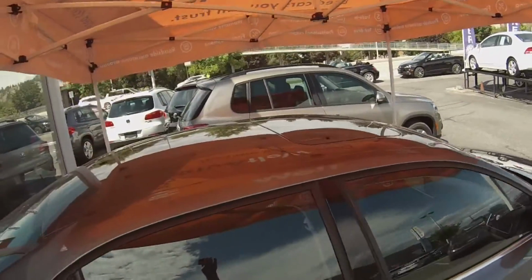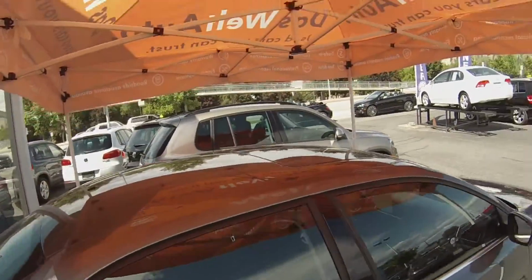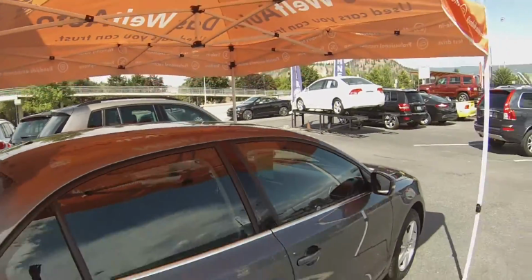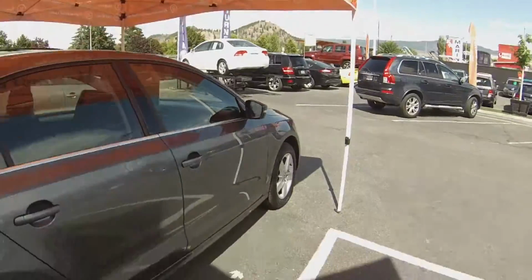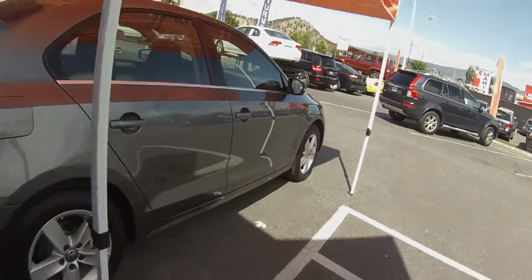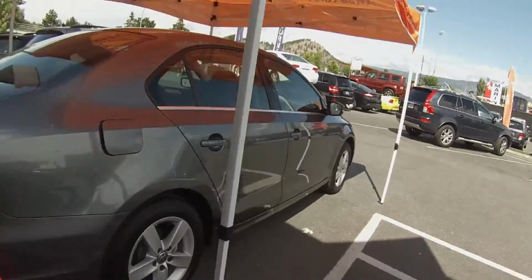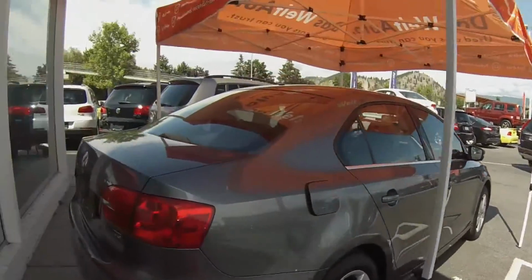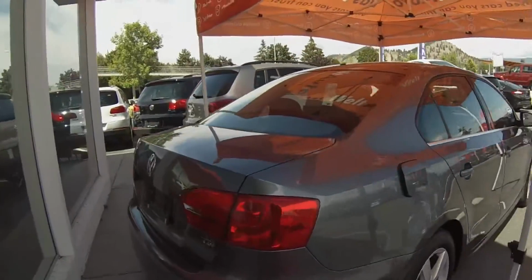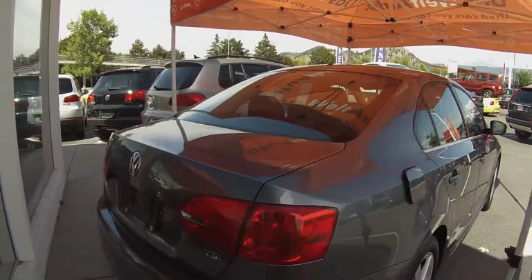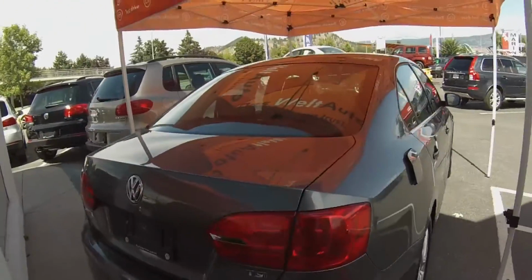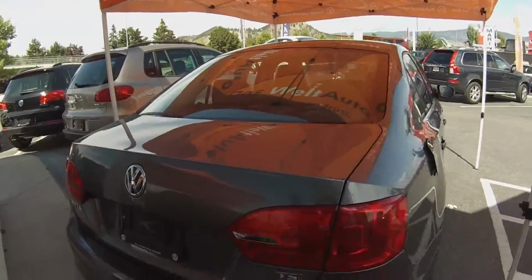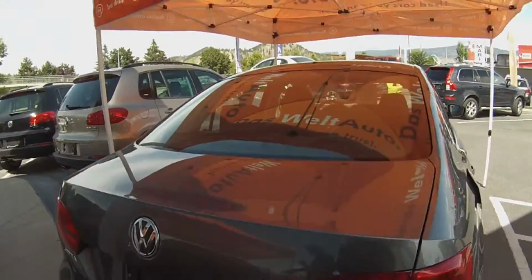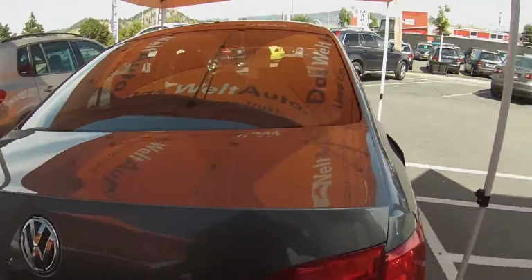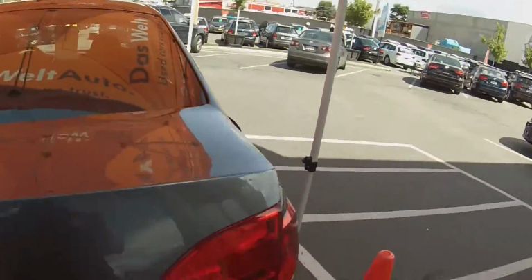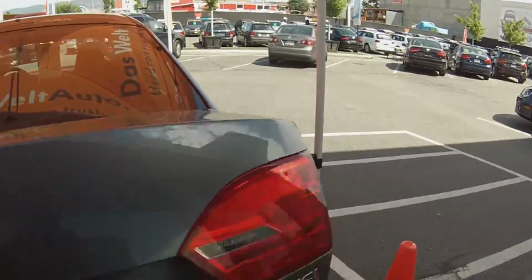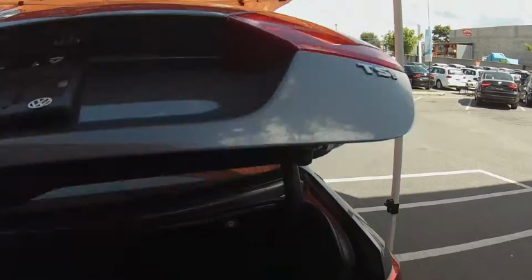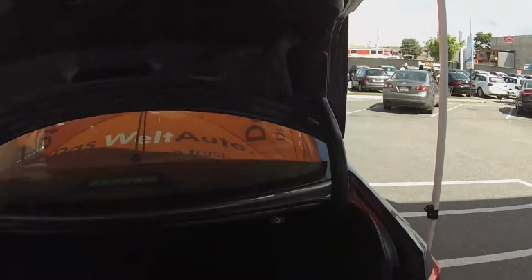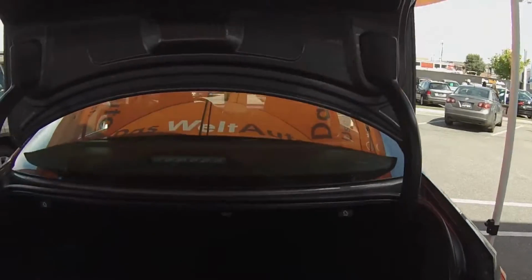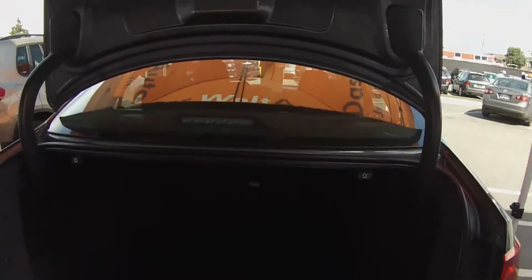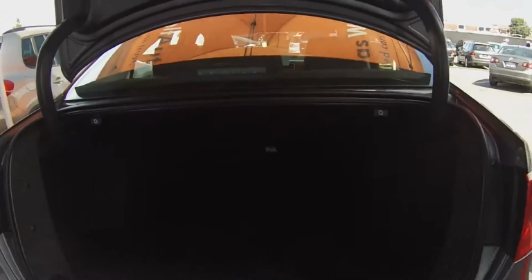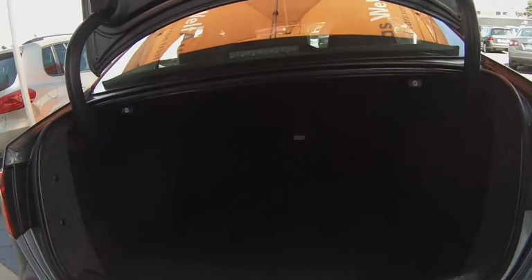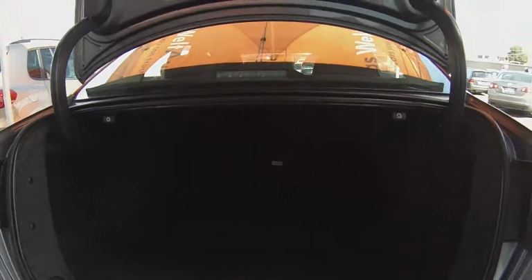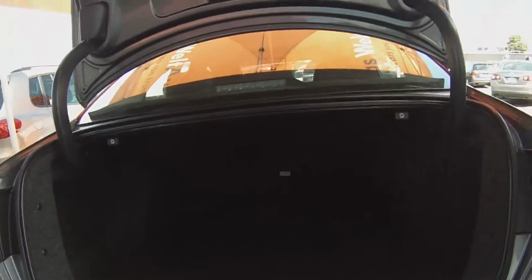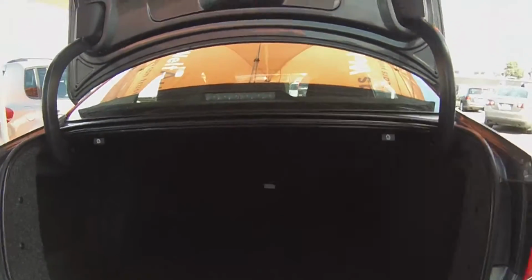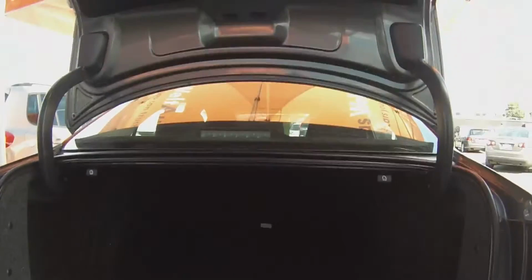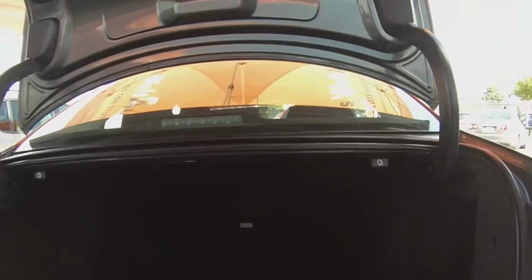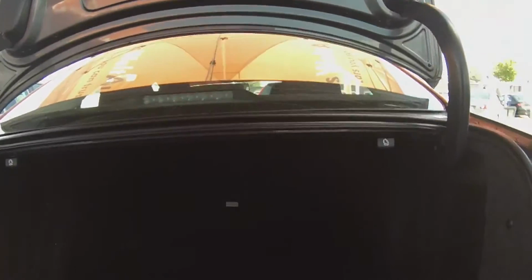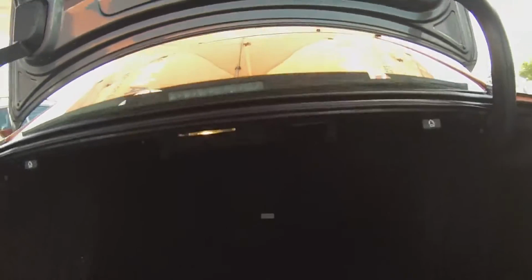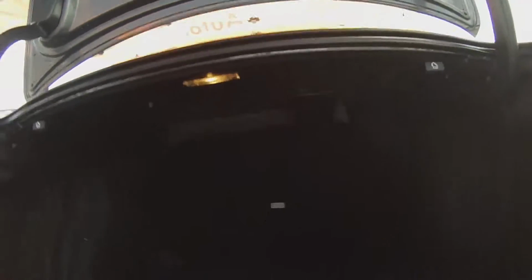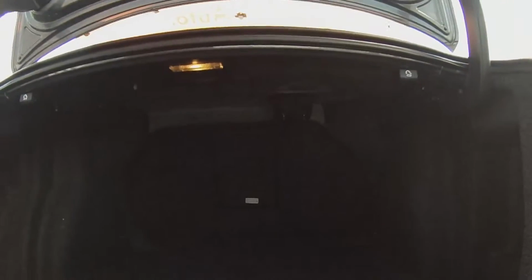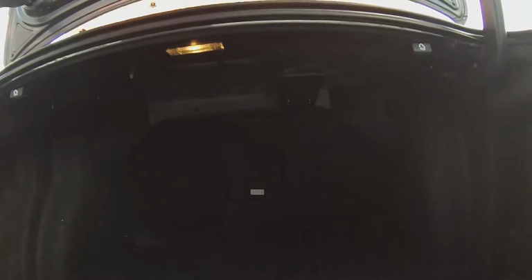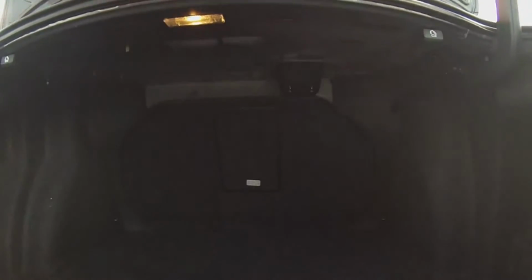It also comes with a power sunroof and many other standard features. Coming into the back of the TSI, you can see the large trunk that the Jetta has to offer, giving you 15.4 cubic feet of space.